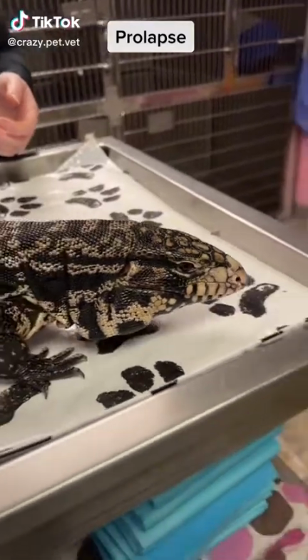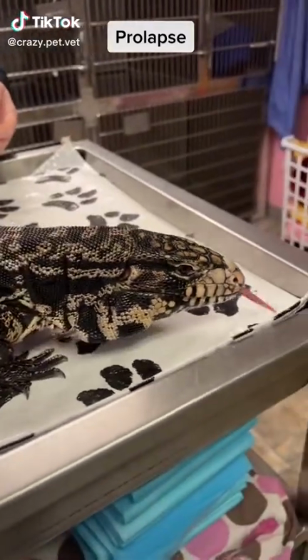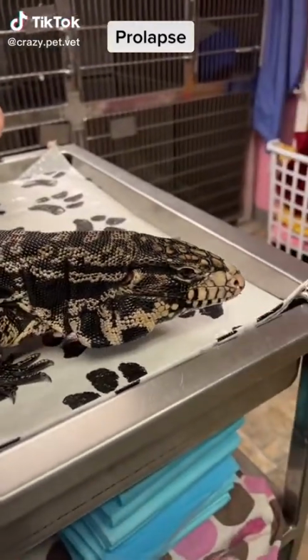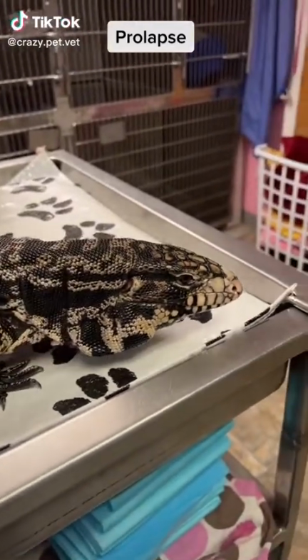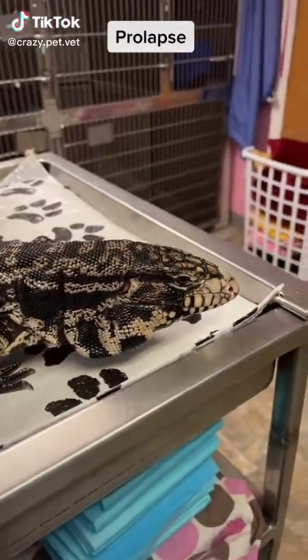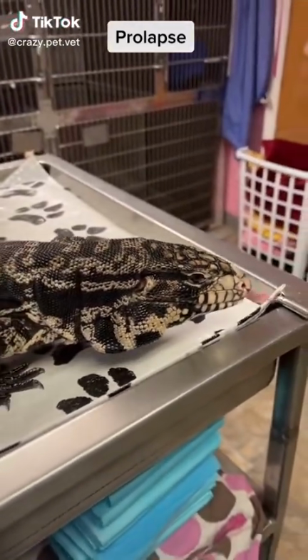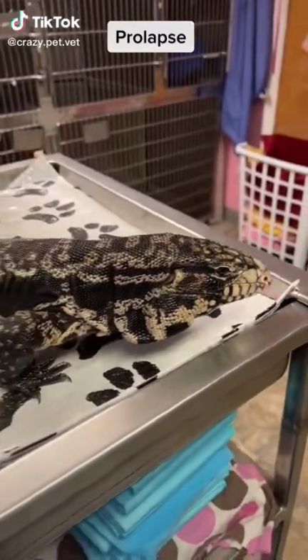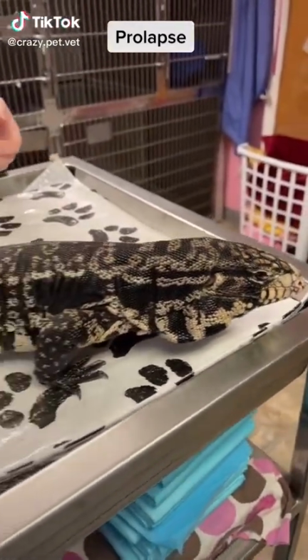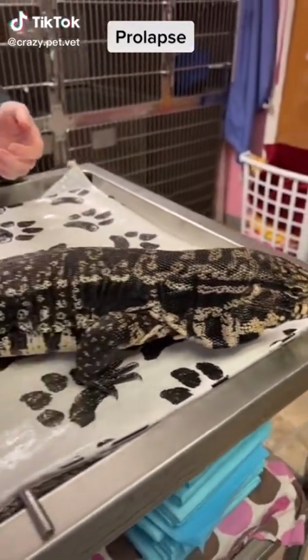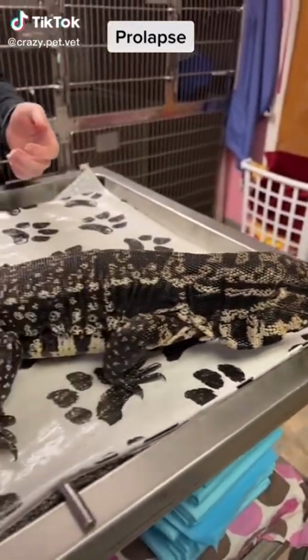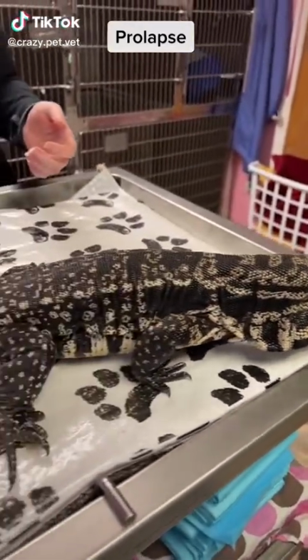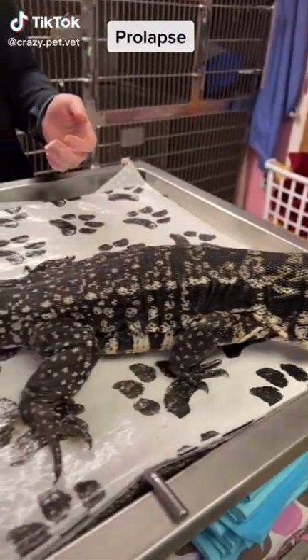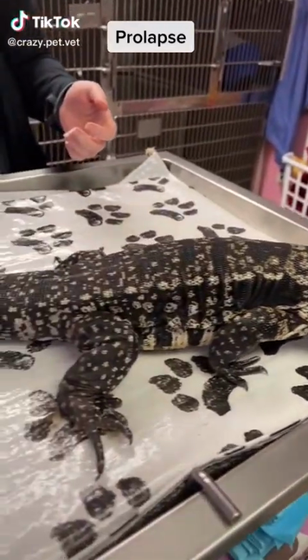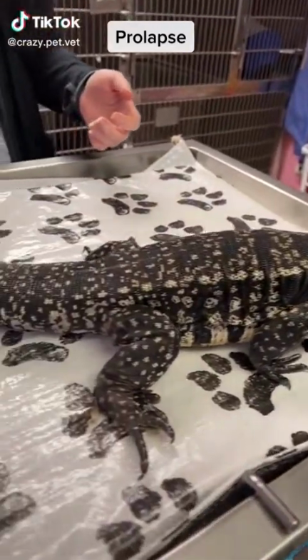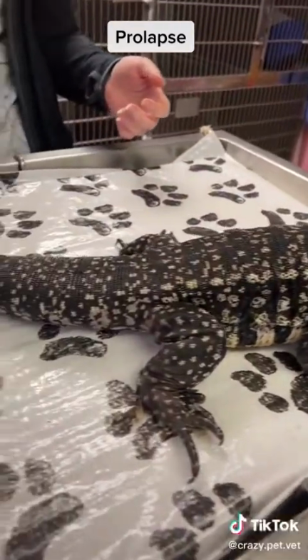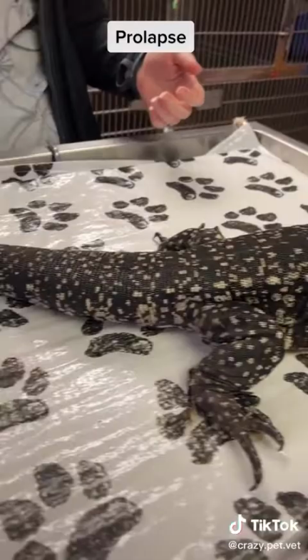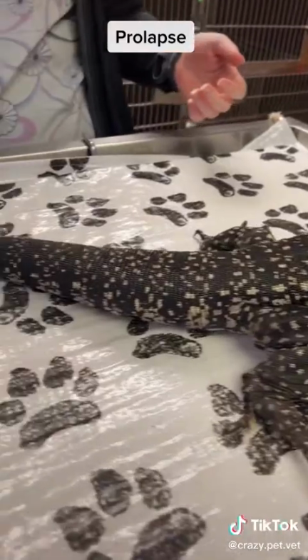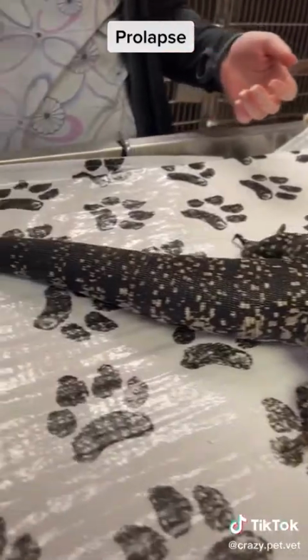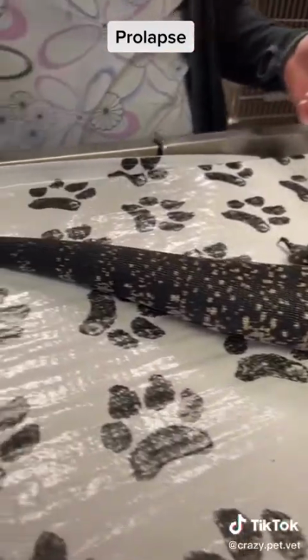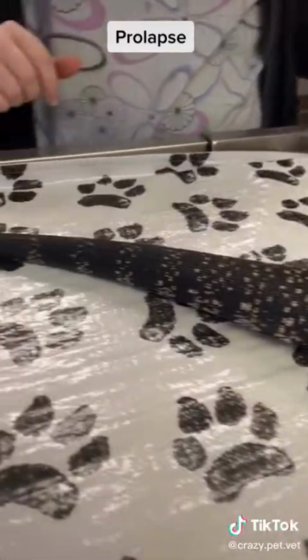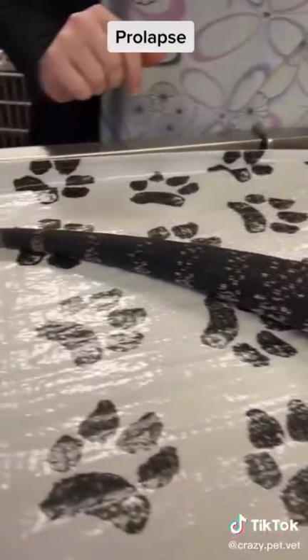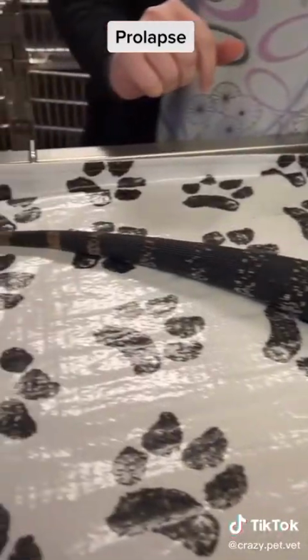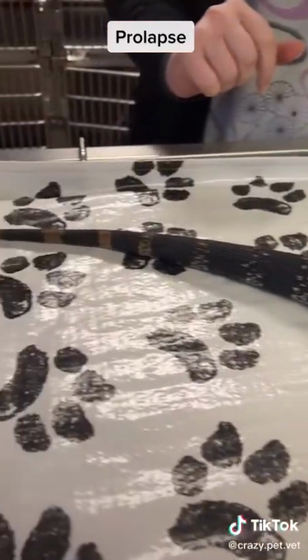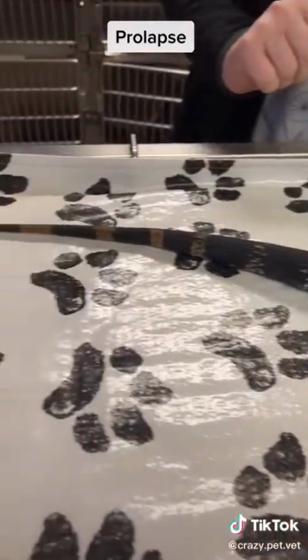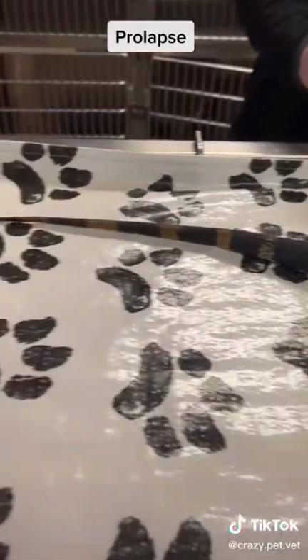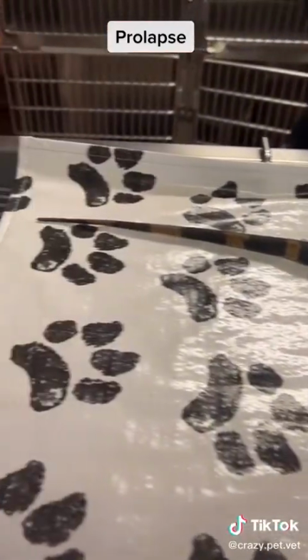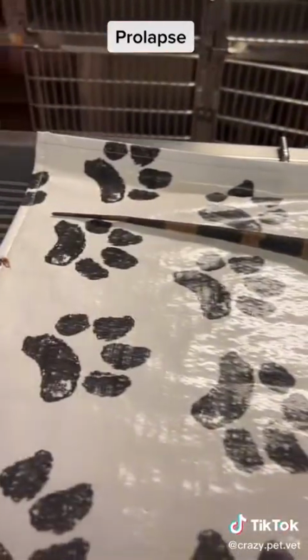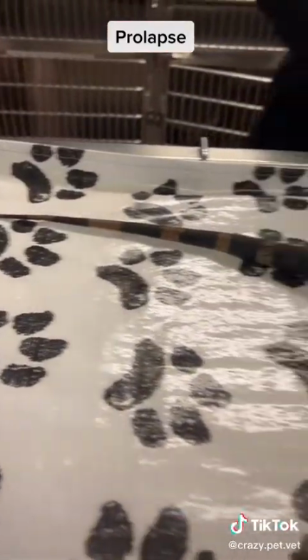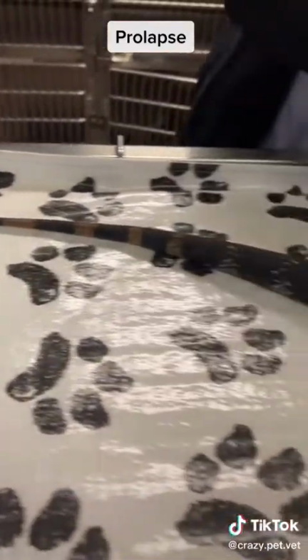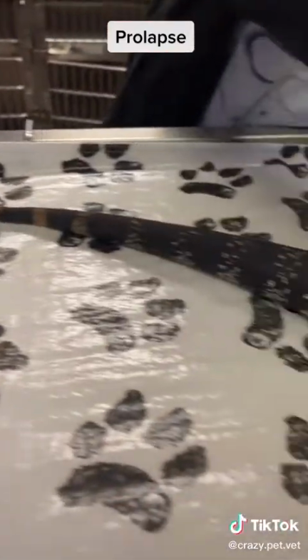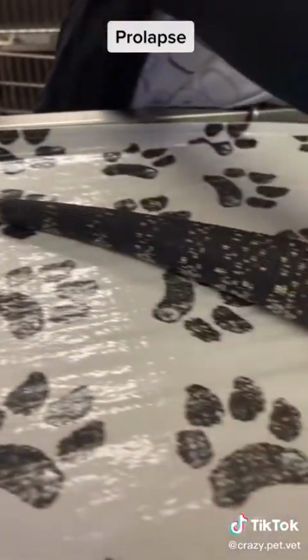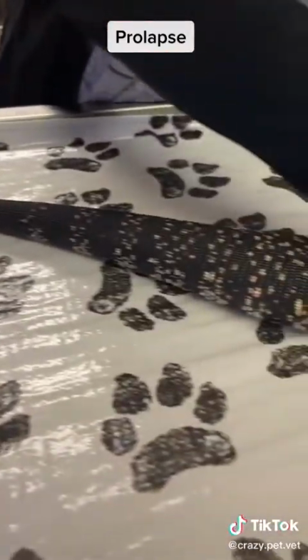Here is a two-year-old, two-and-a-half kilogram Tegu monitor with a cloacal prolapse of one-week duration.